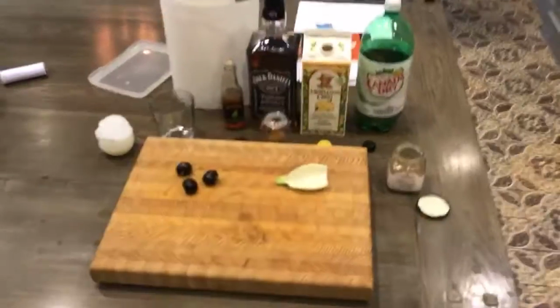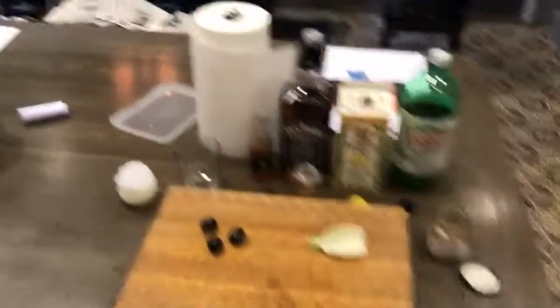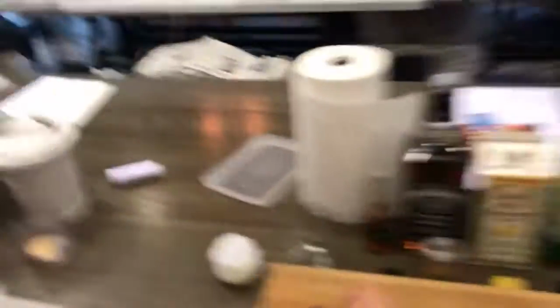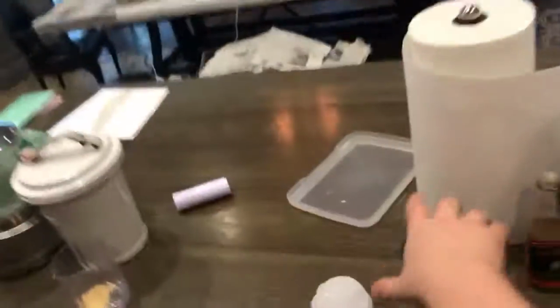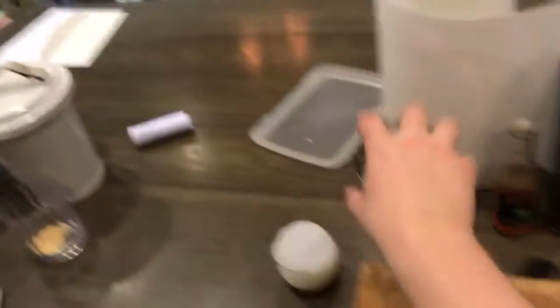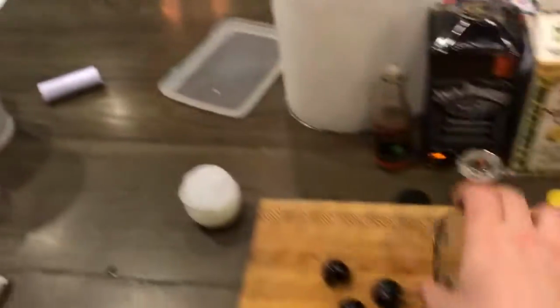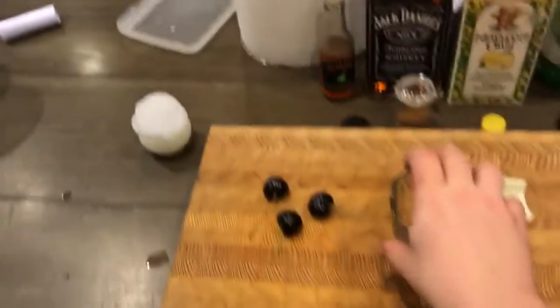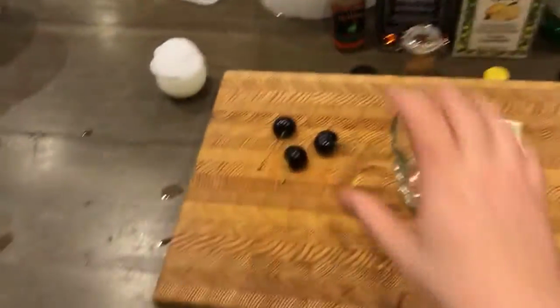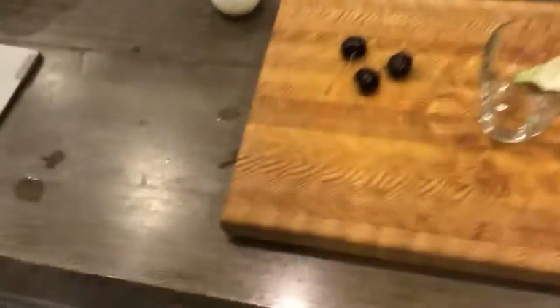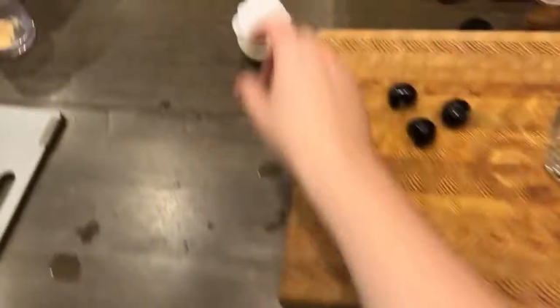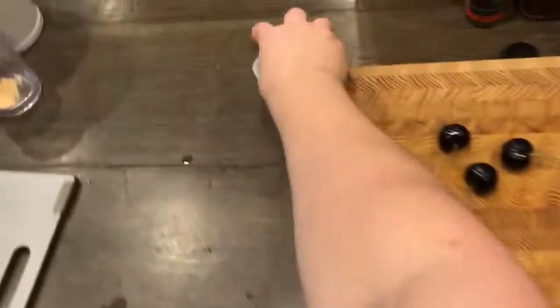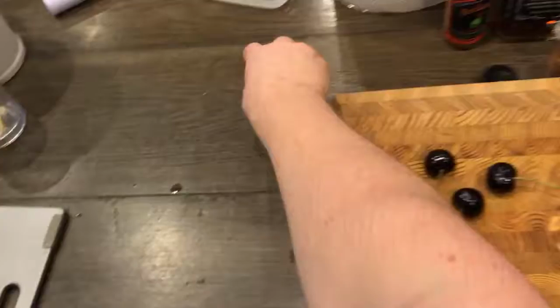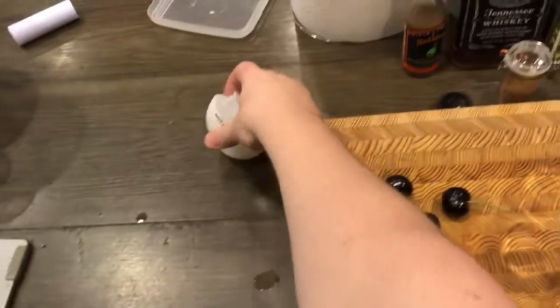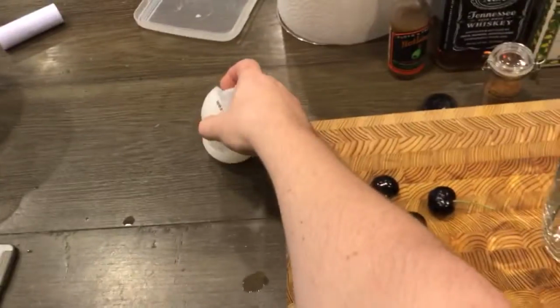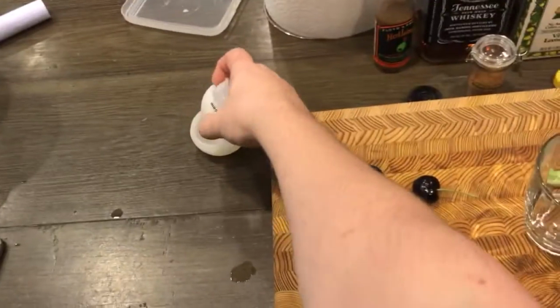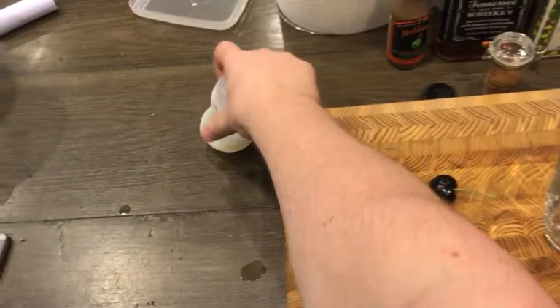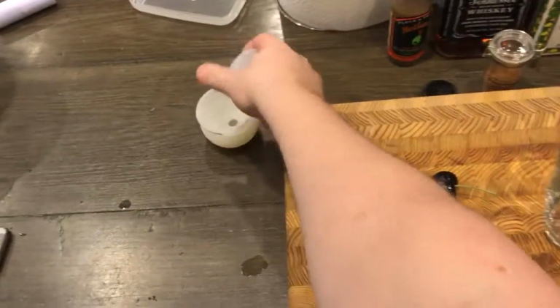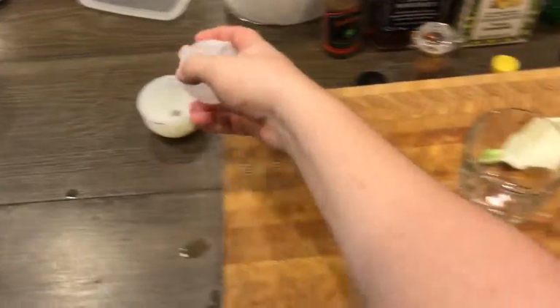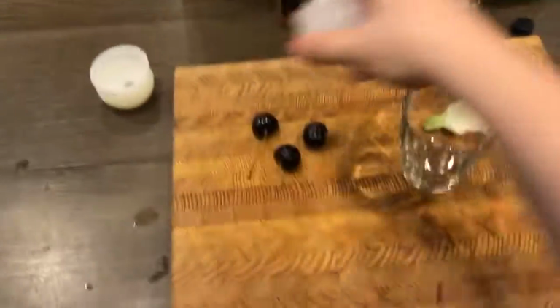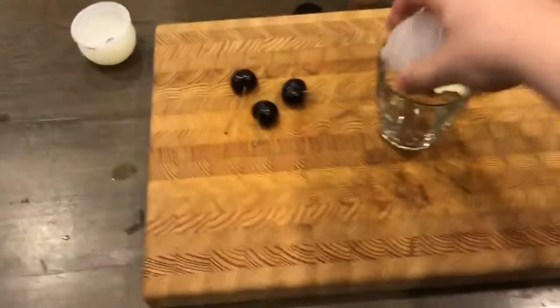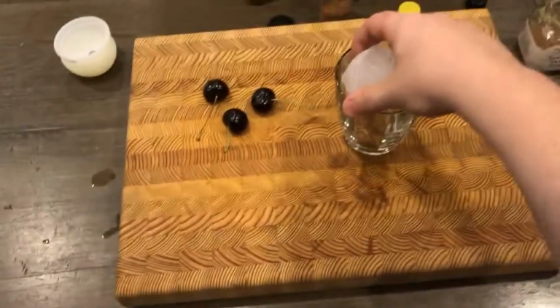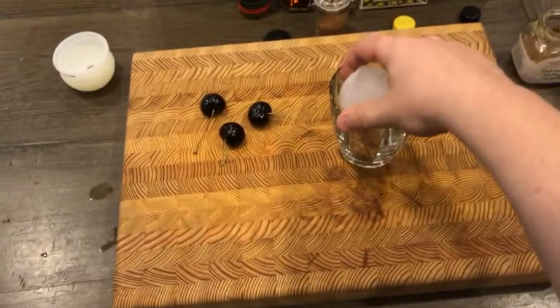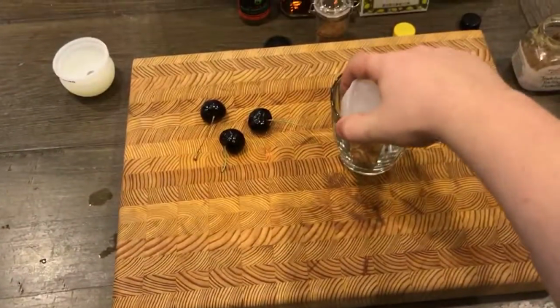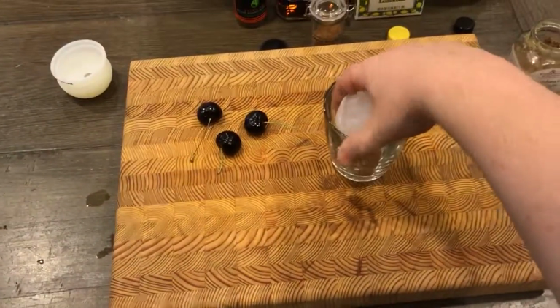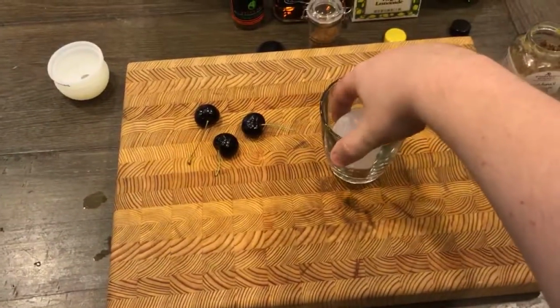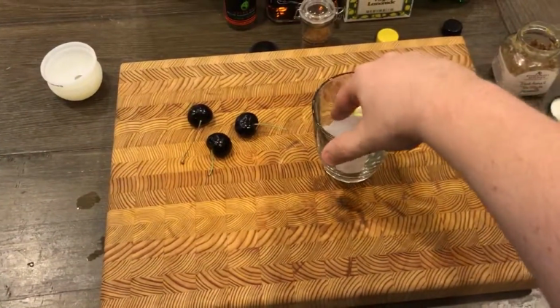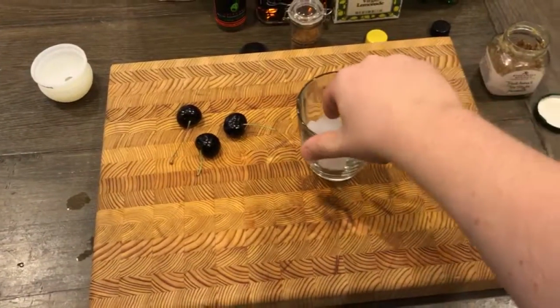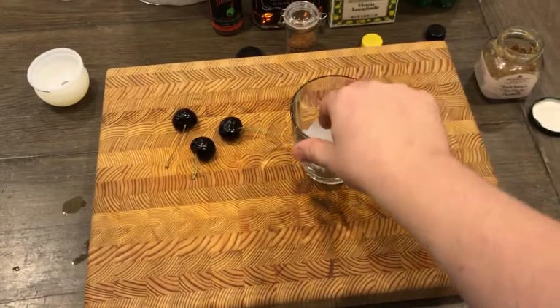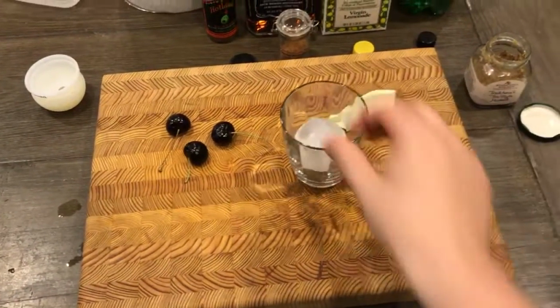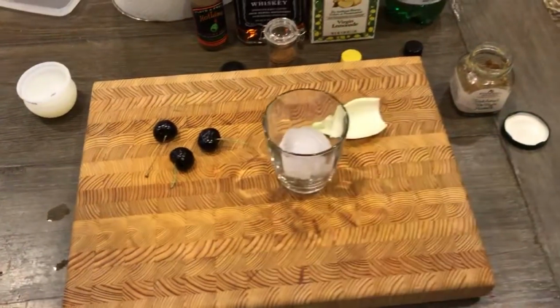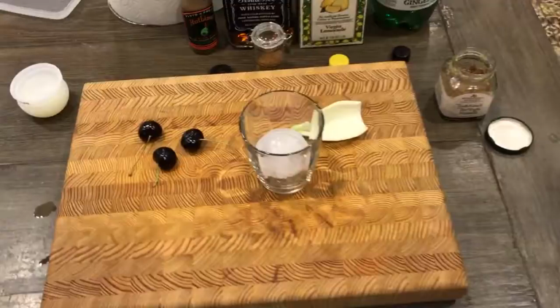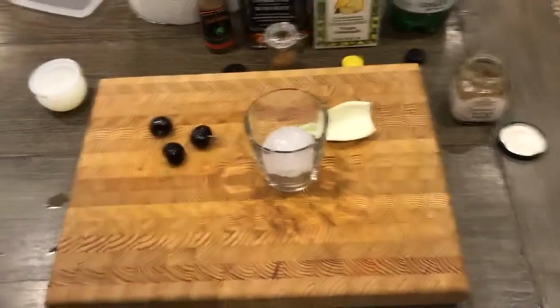So what you're going to need to do is take your favorite ice — just one ice cube. One ice round. One ice ball.